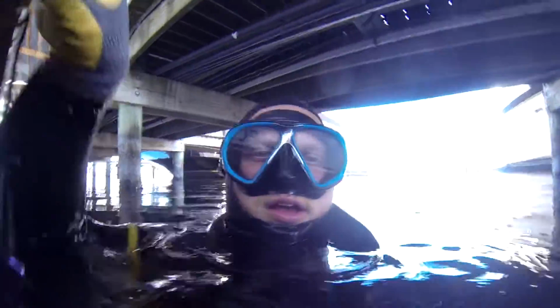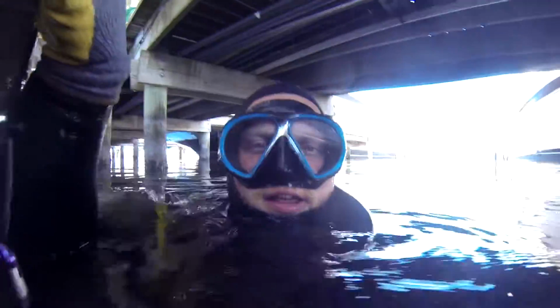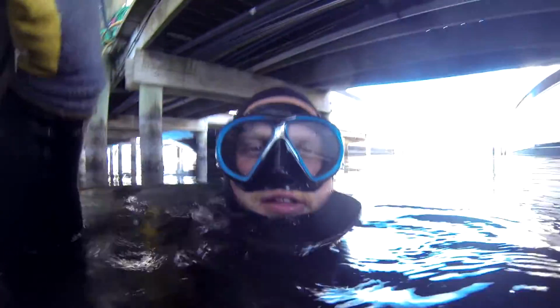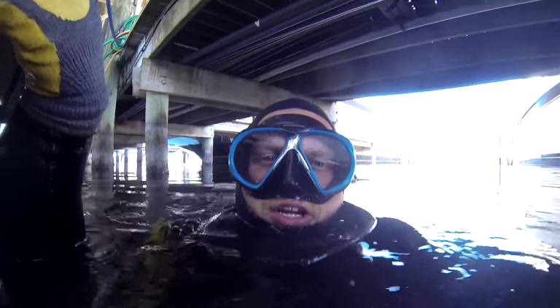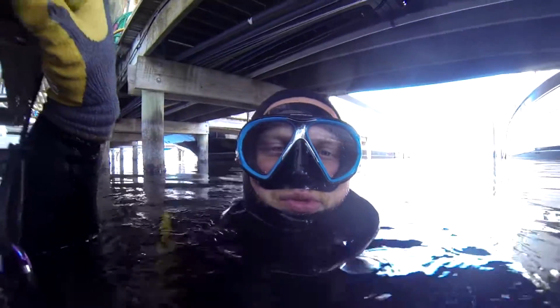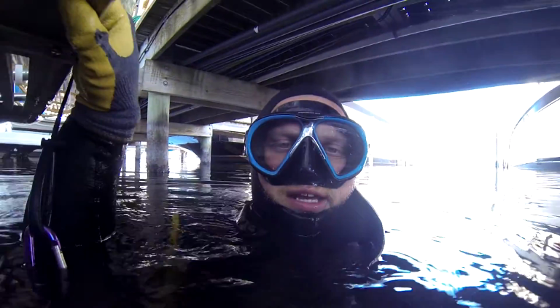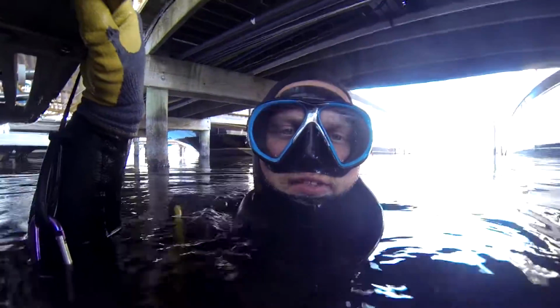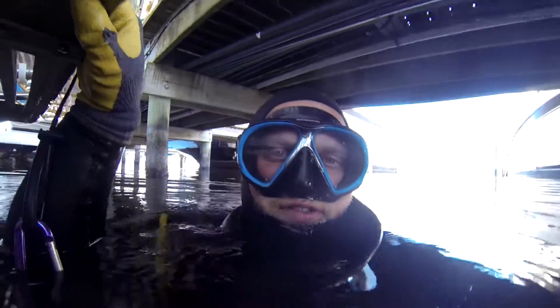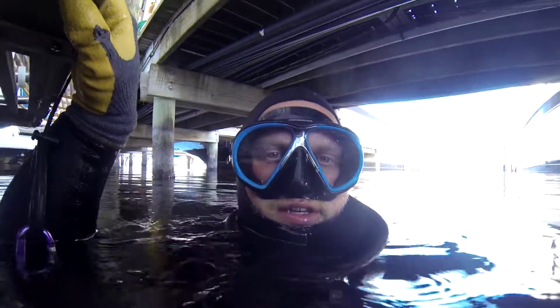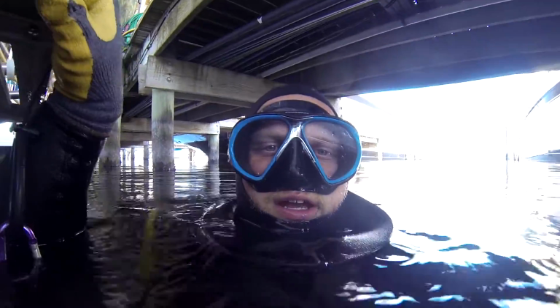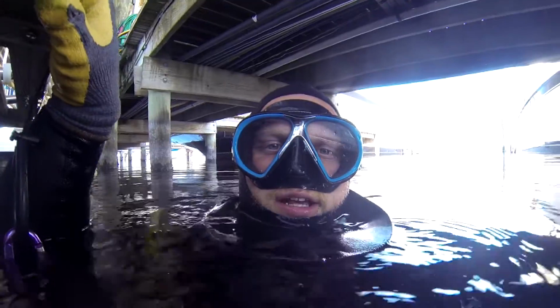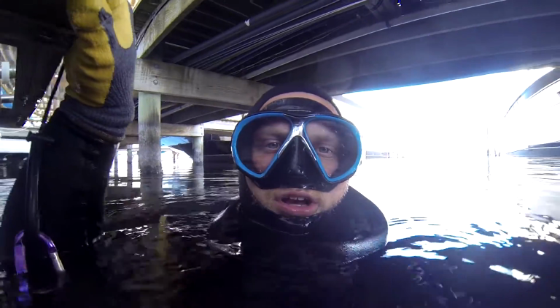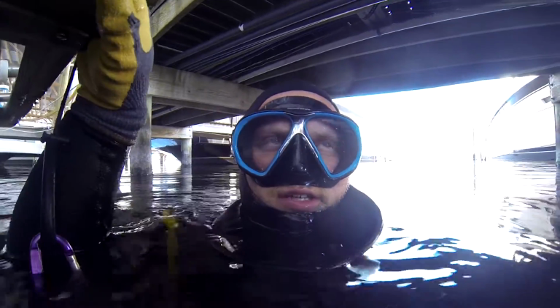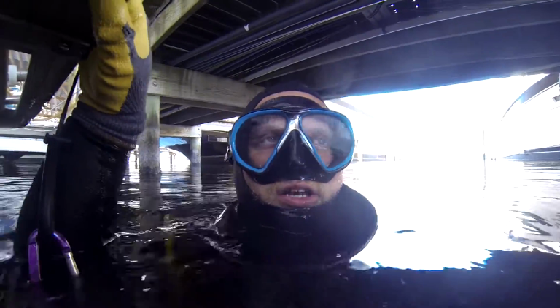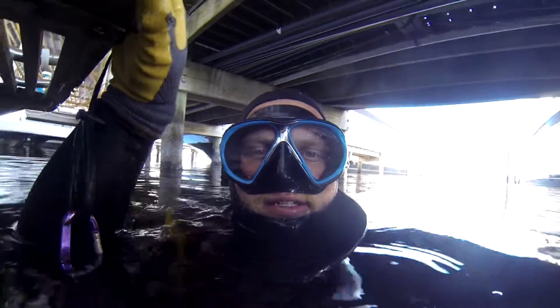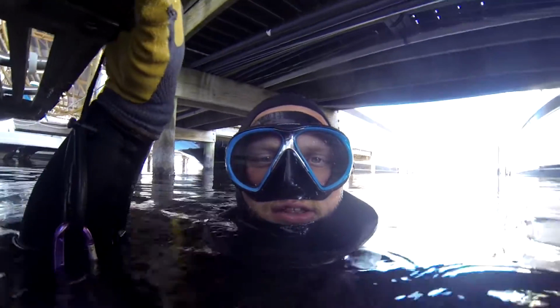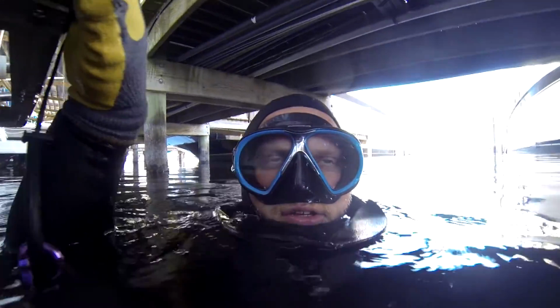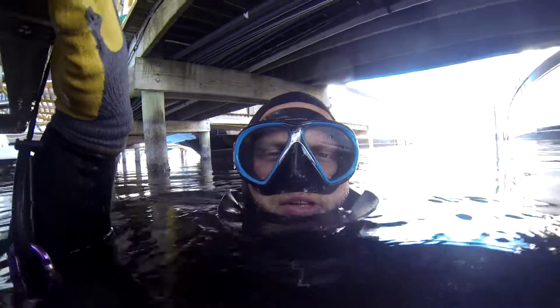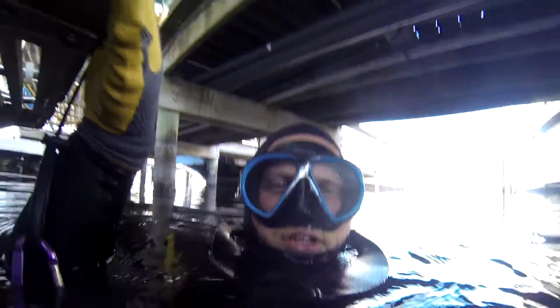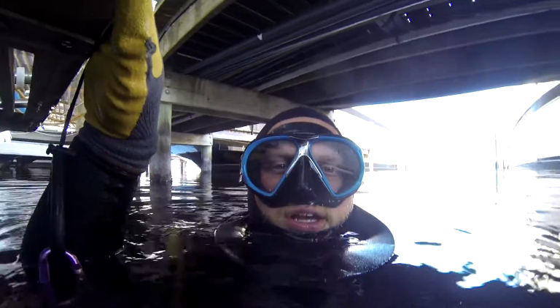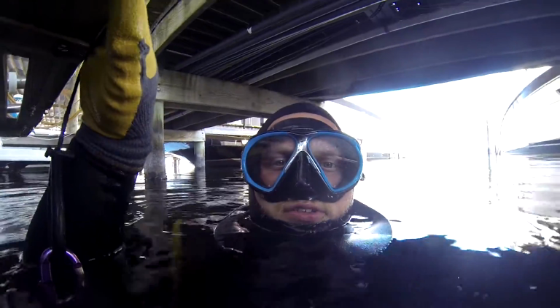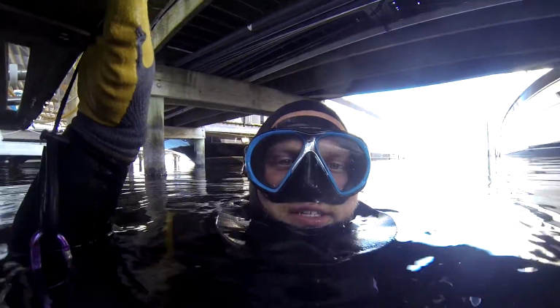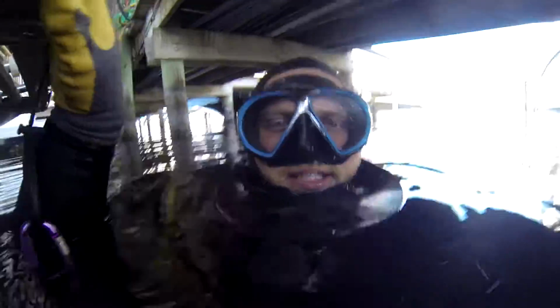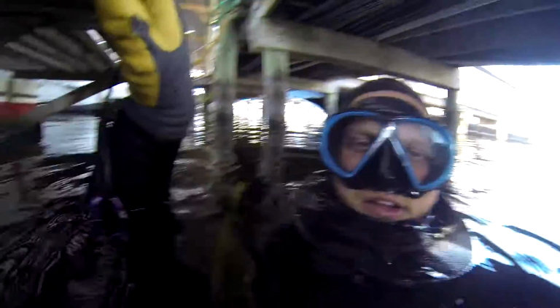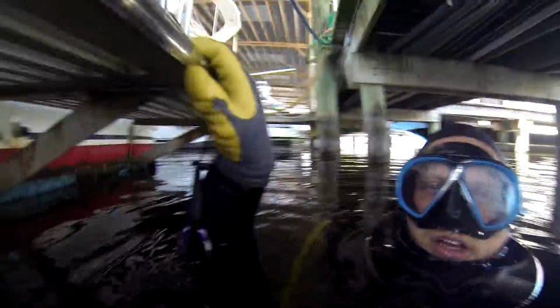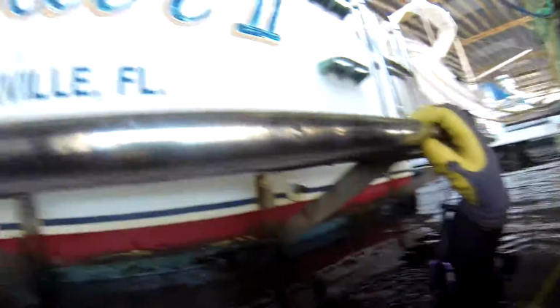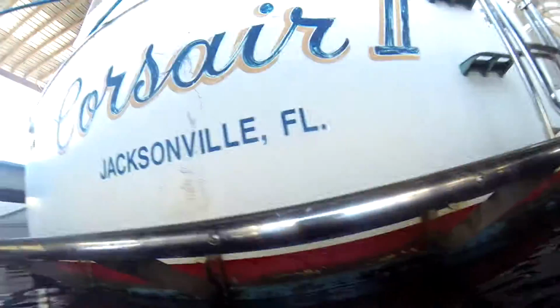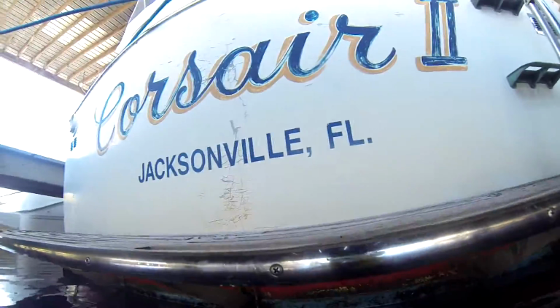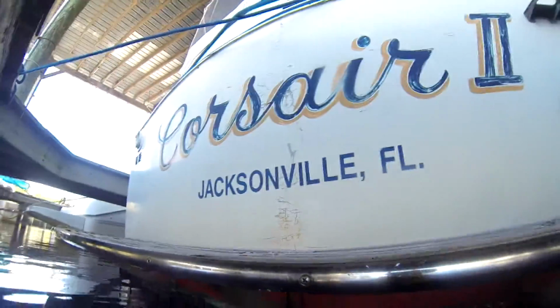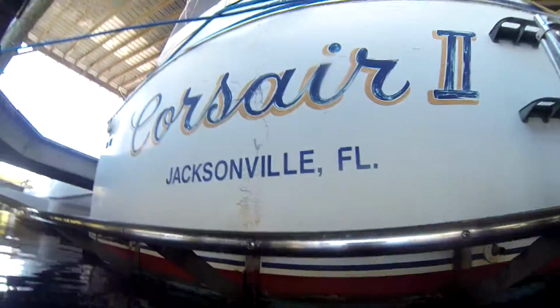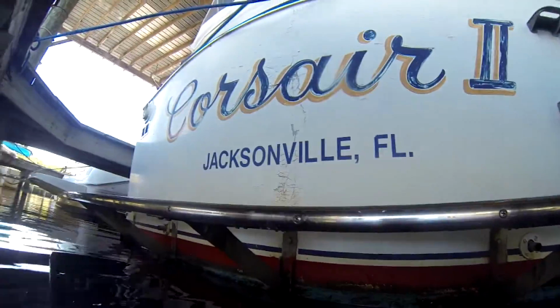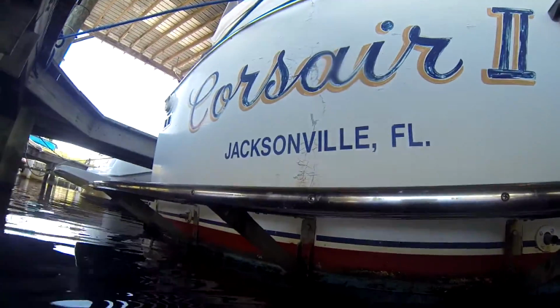Hi there, this is Josh with DSDX Services. Today is August 18th, 2016. I'm here with the vessel Corsair II.